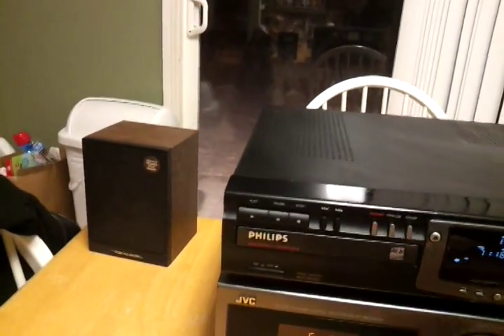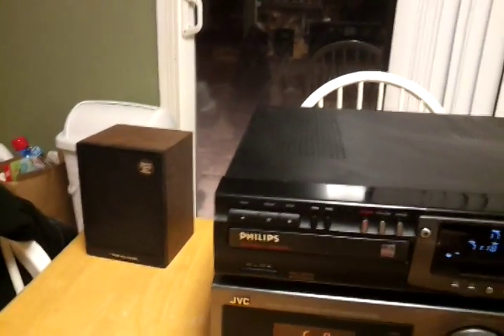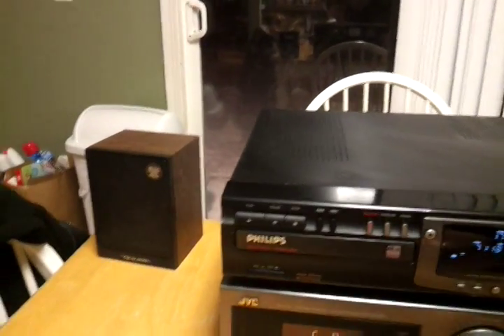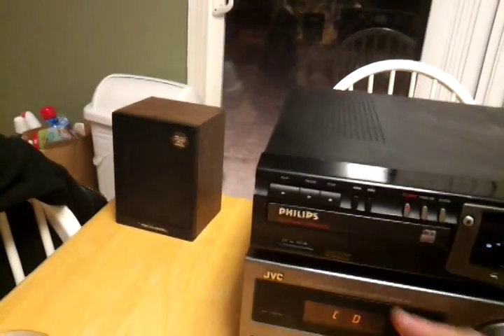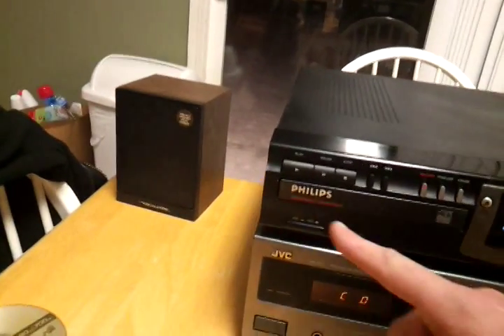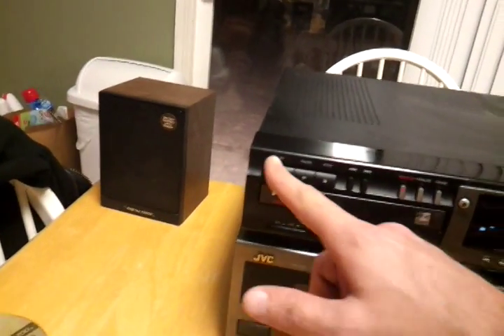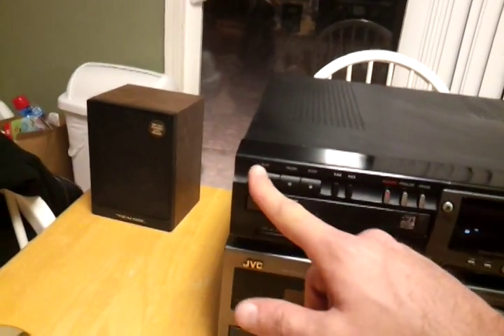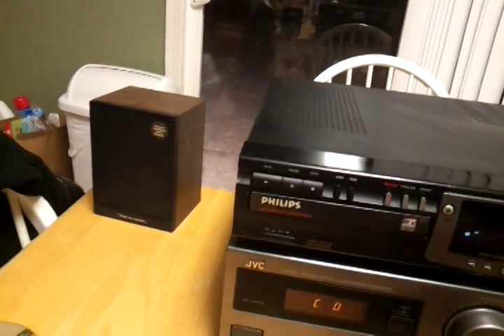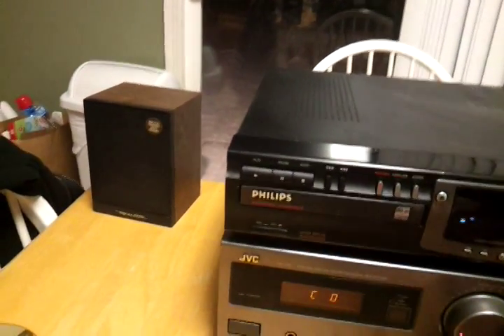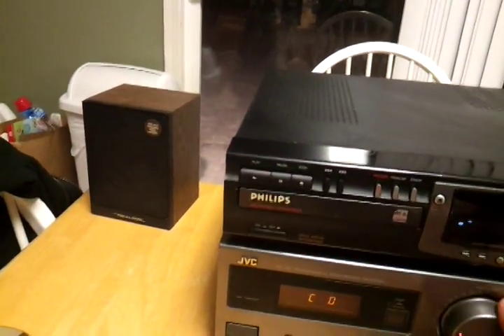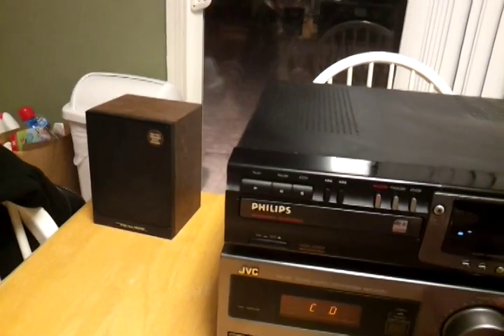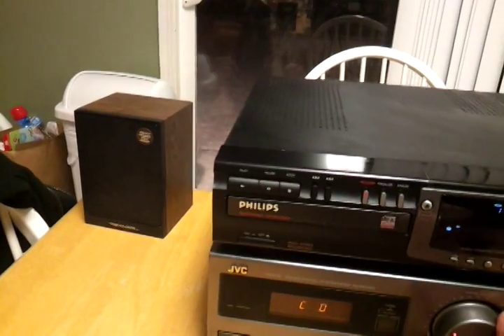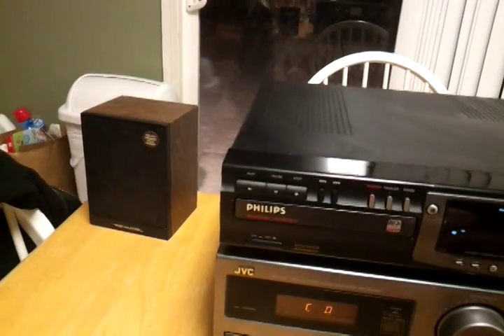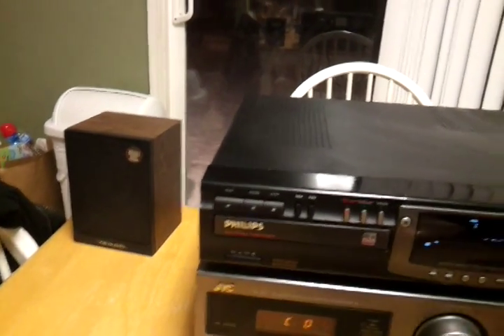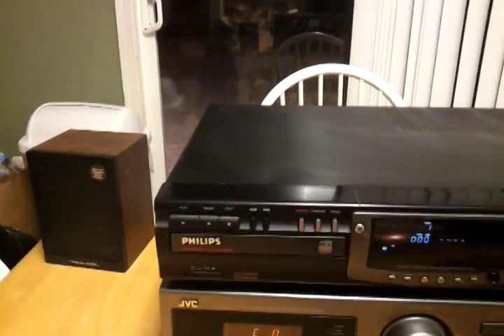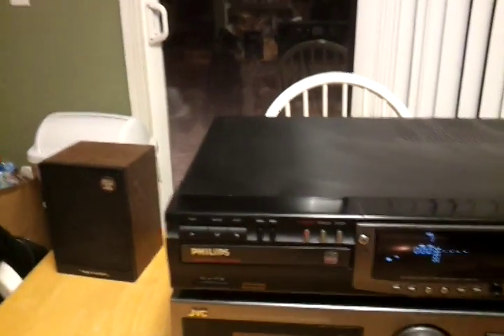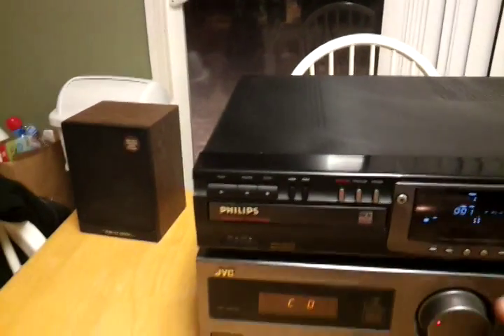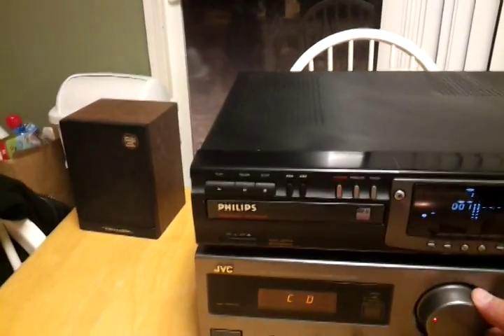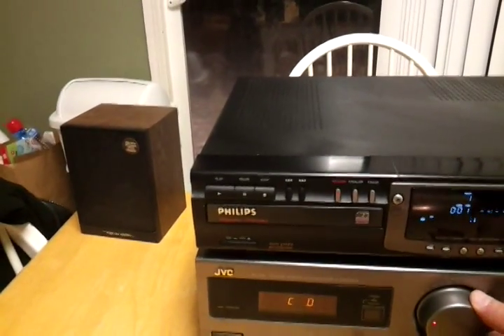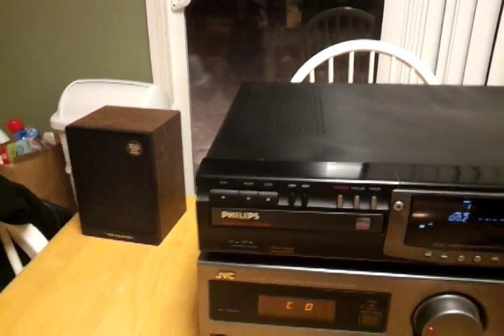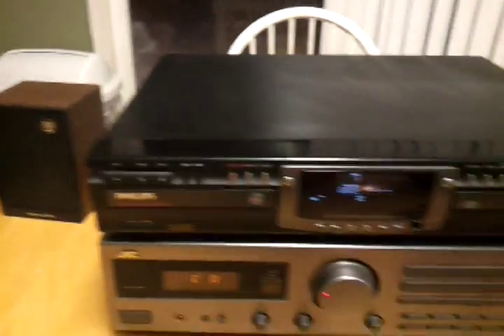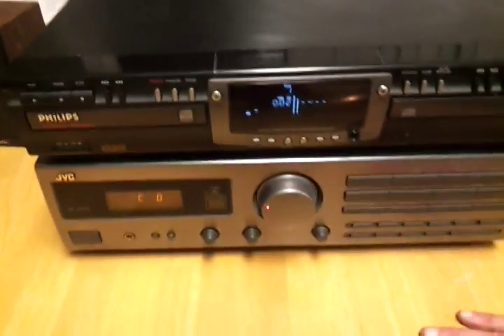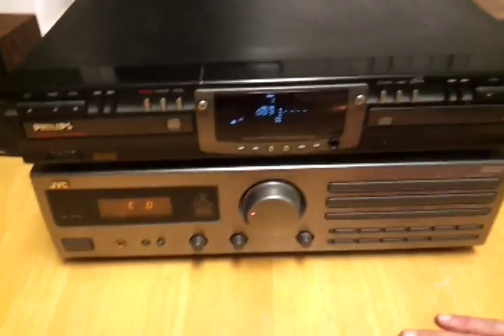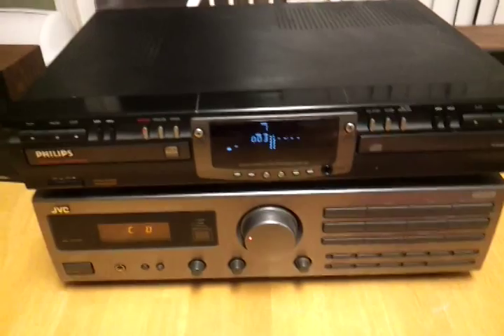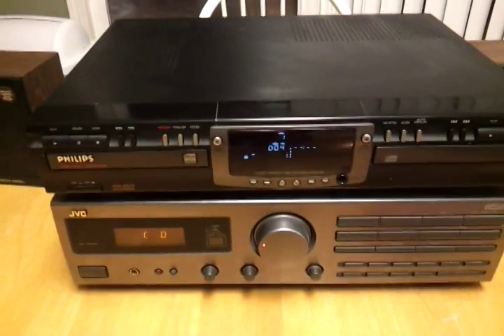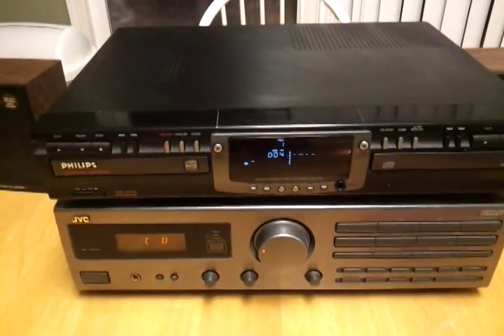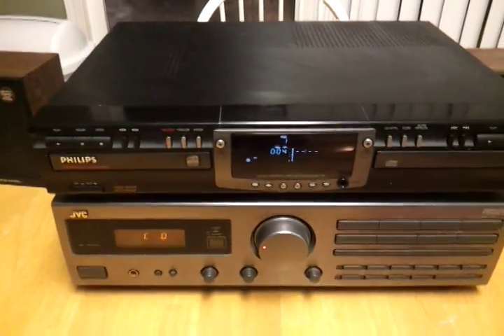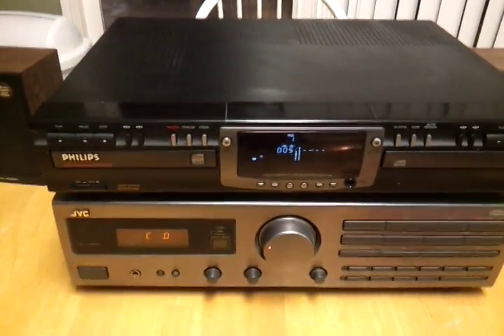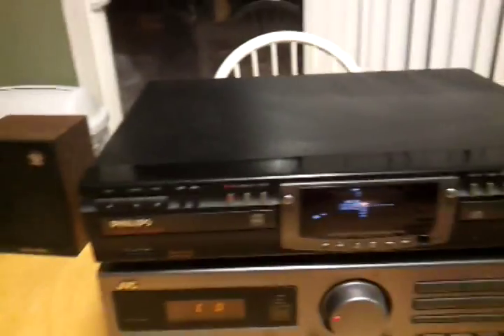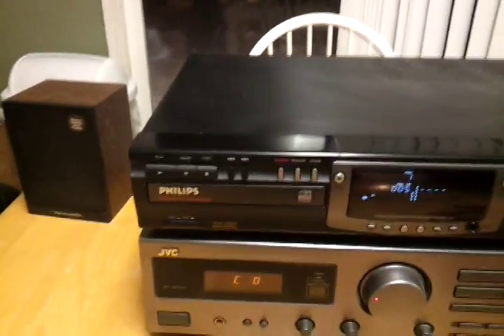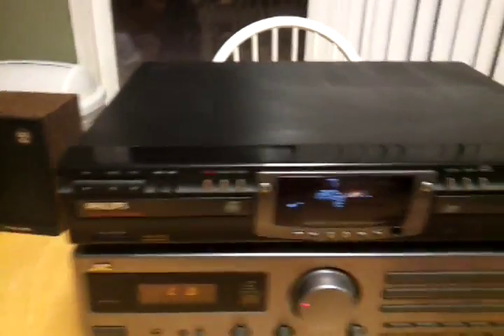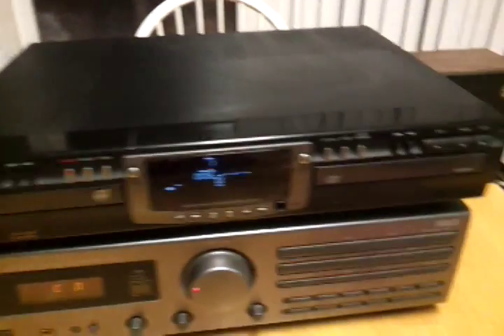I'm just going to play something real quick for you. This is a little Angie Stone. This thing is in really good shape.